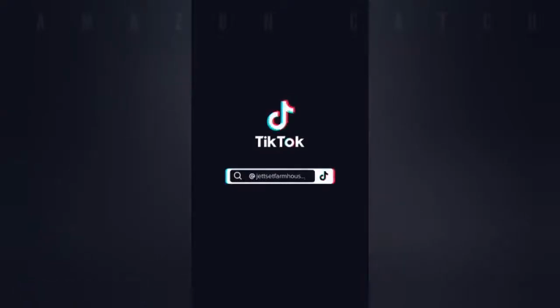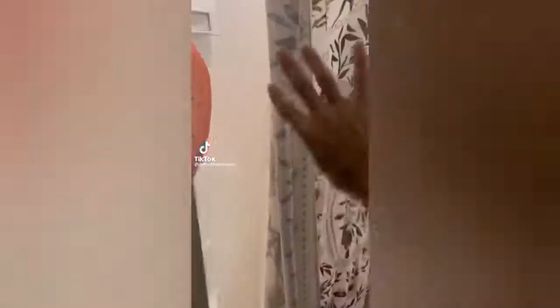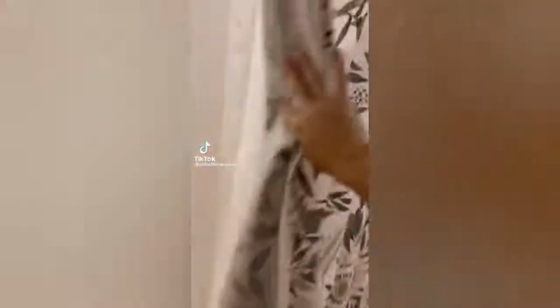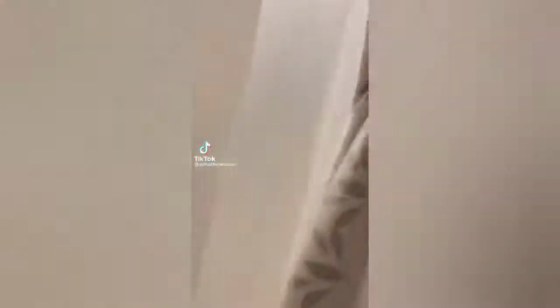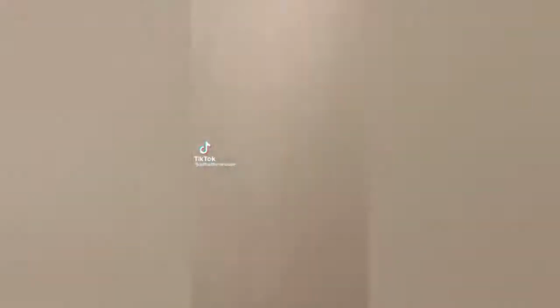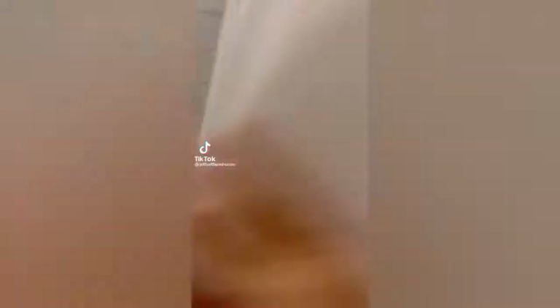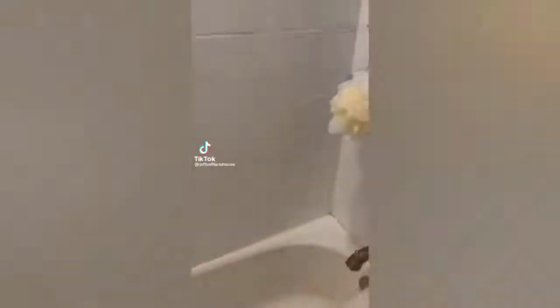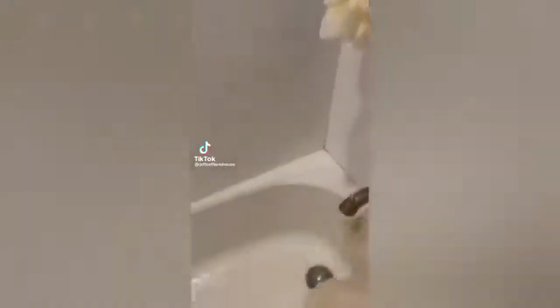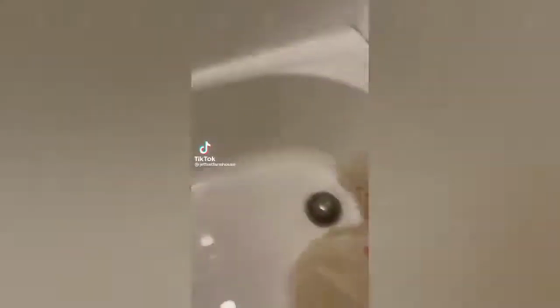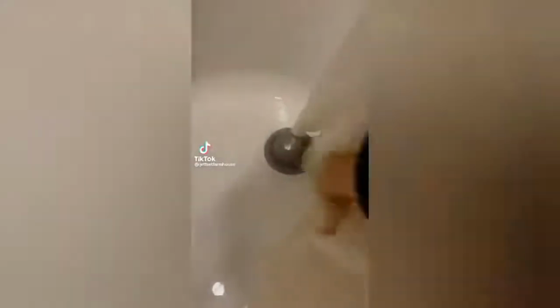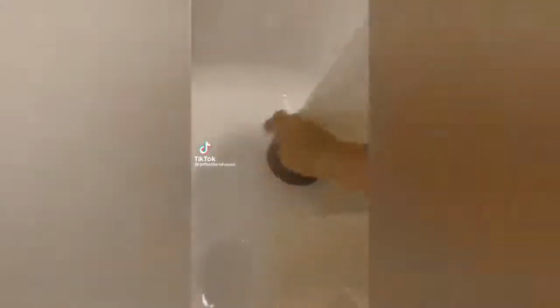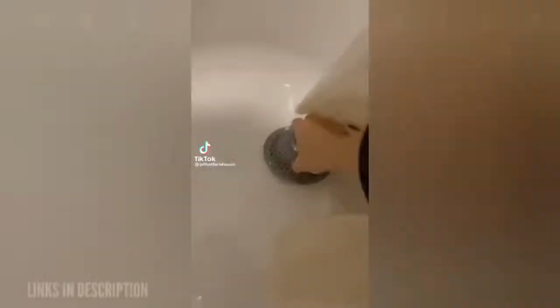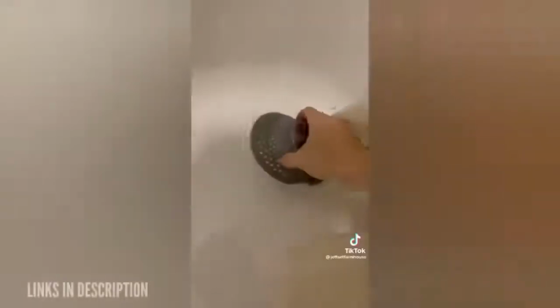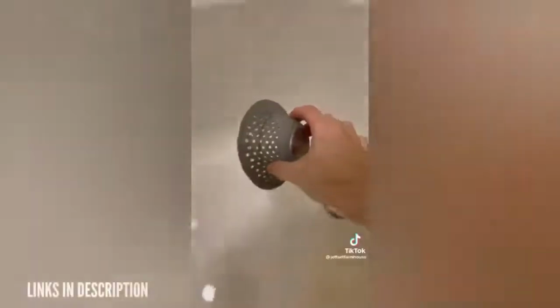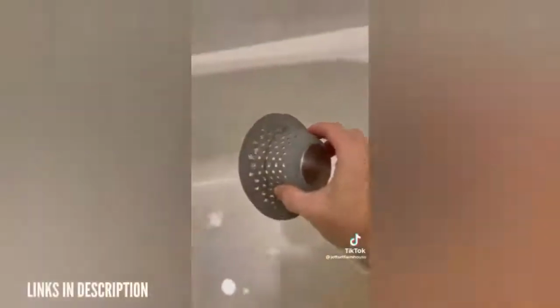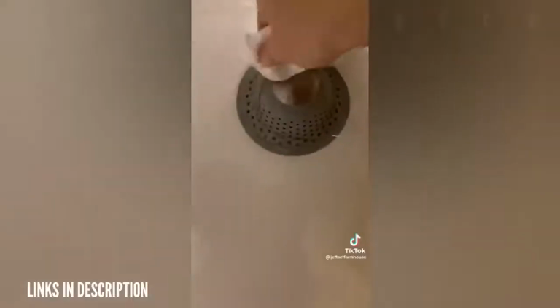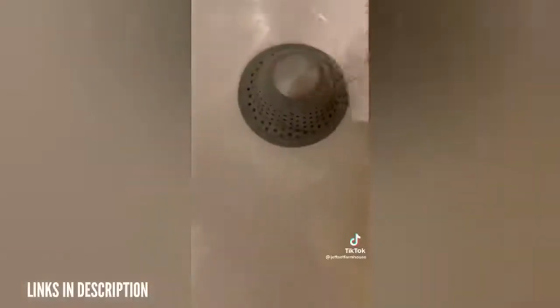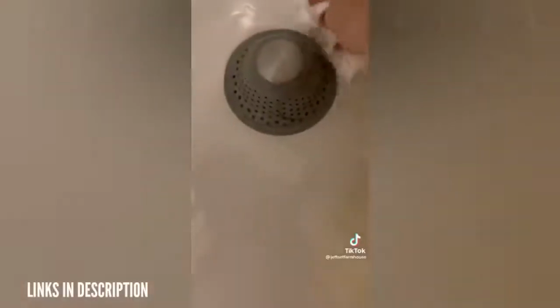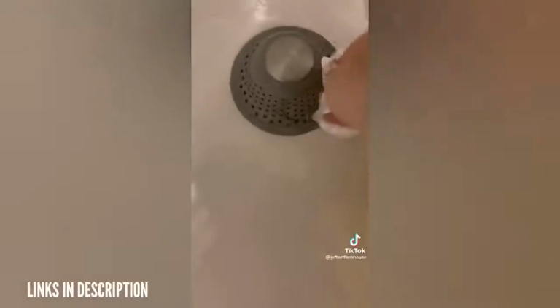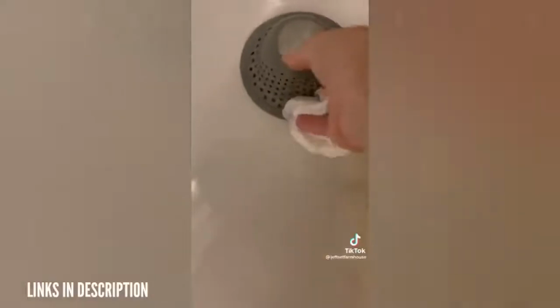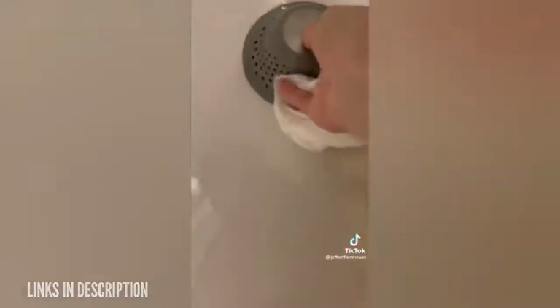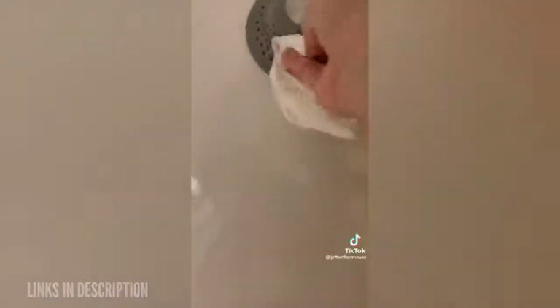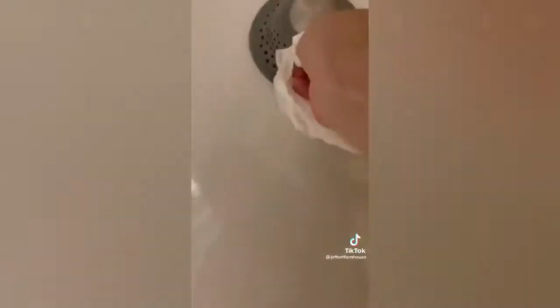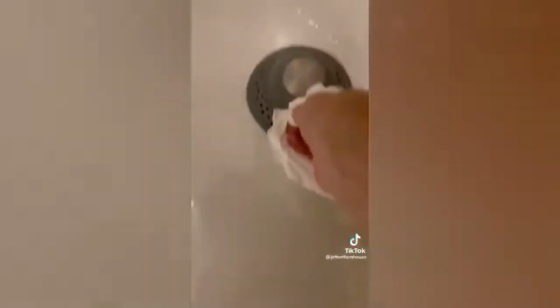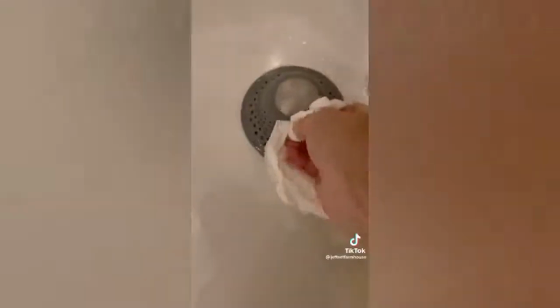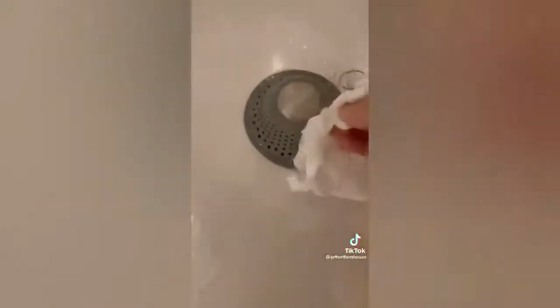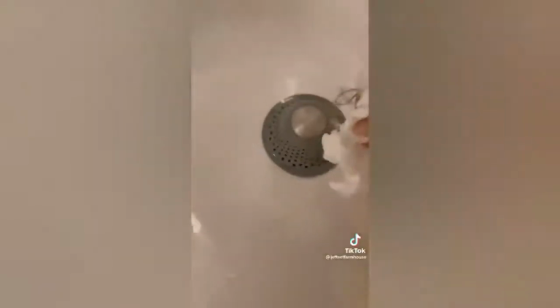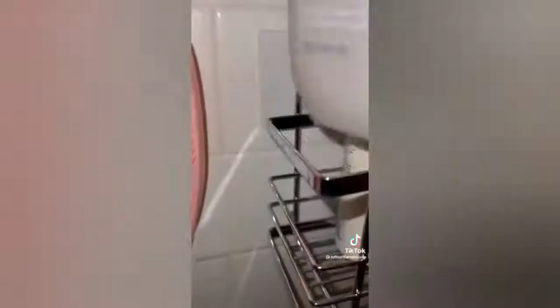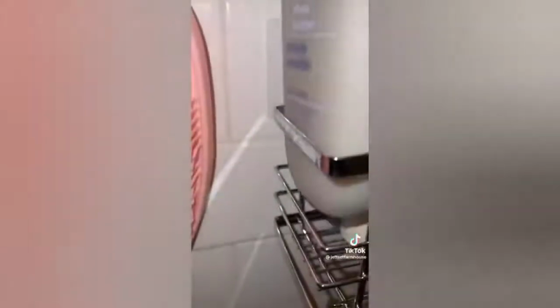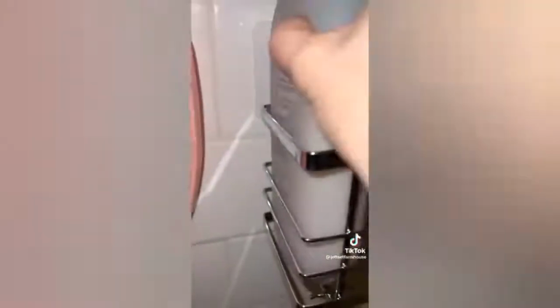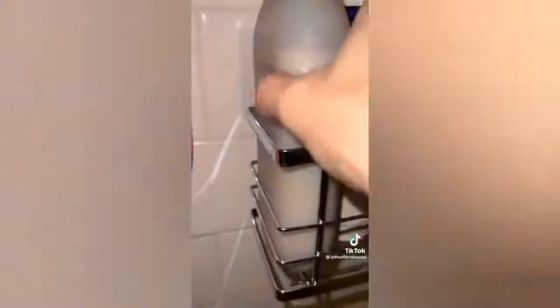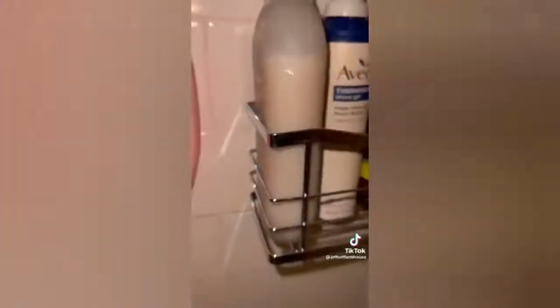Amazon shower must-haves. This raised drain cover is perfect for any shower drain that is not flat. It catches all the hair keeping it from clogging up the drain. If it works for all the hair Isley loses, it will work for anyone.